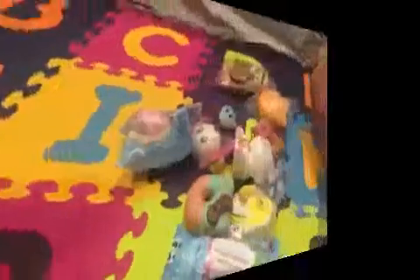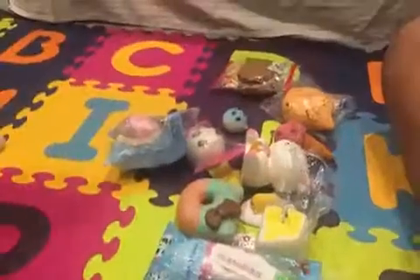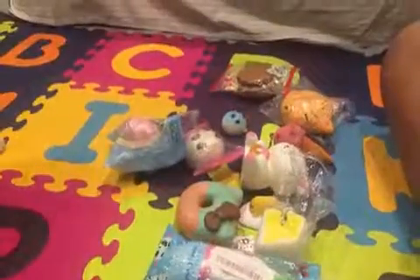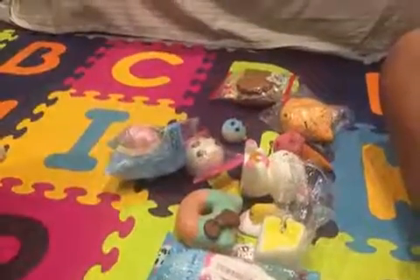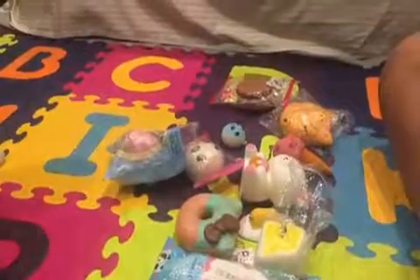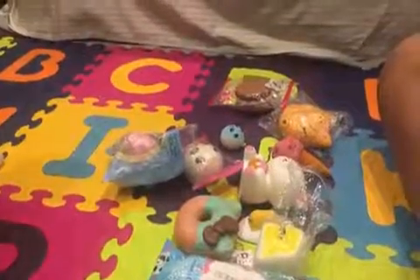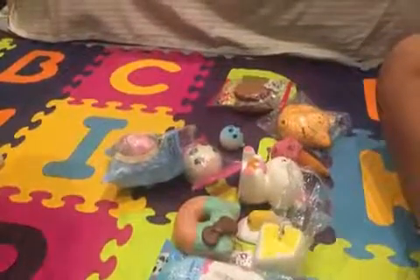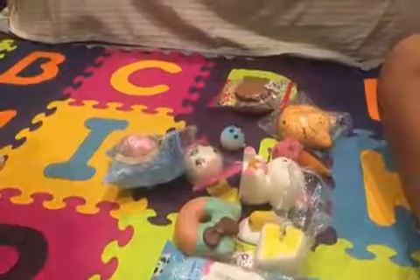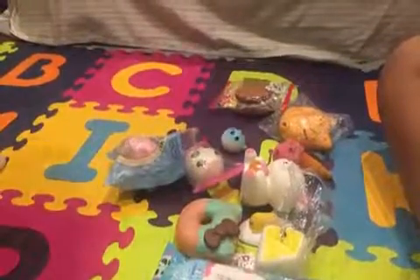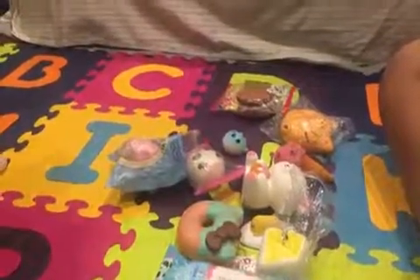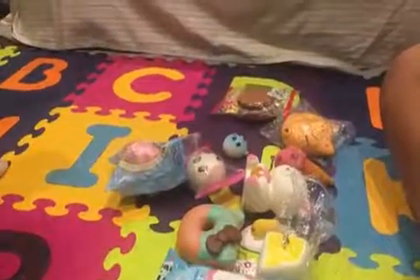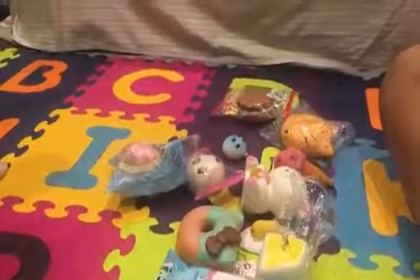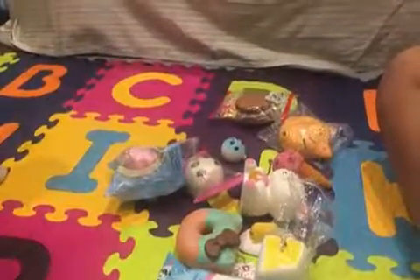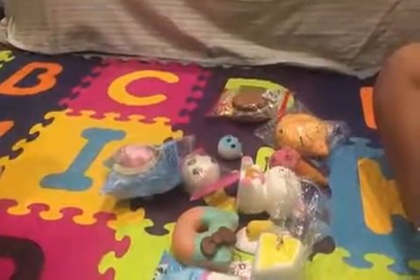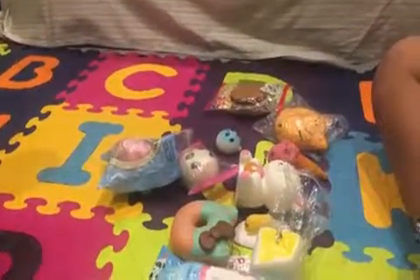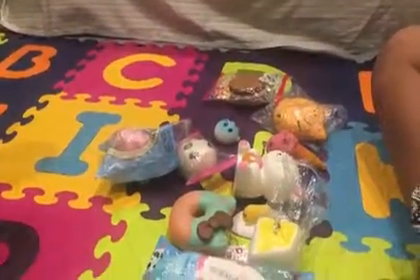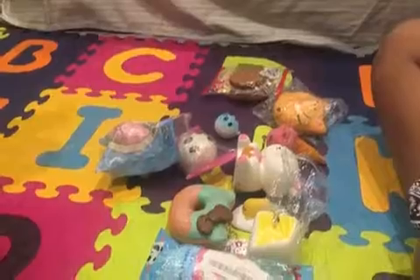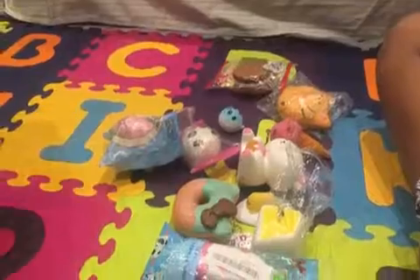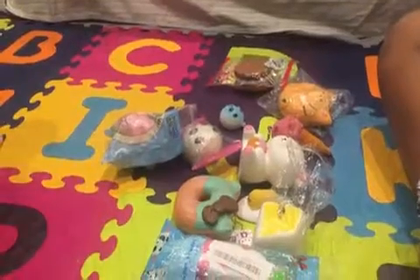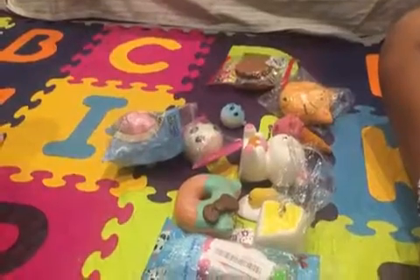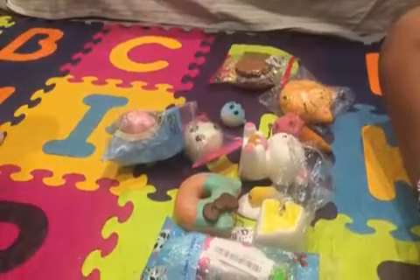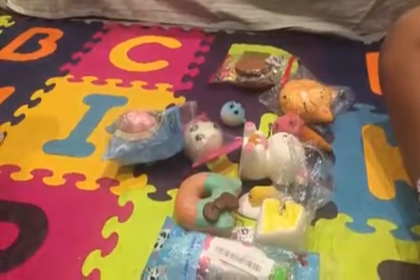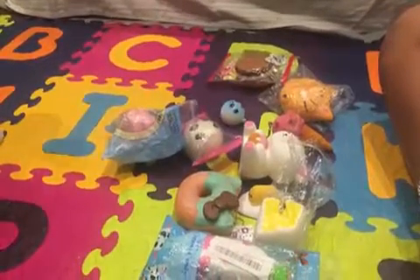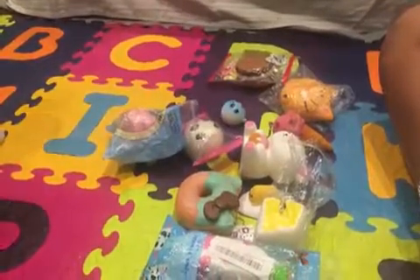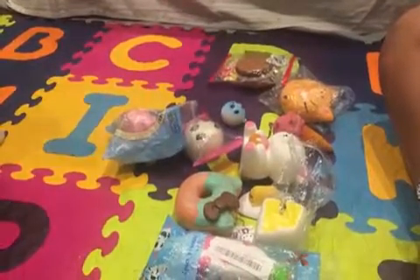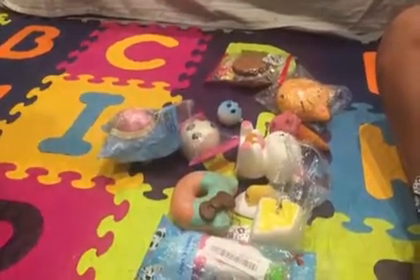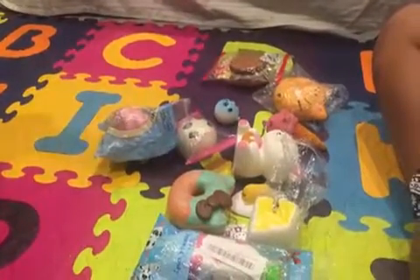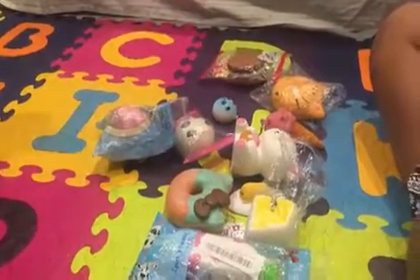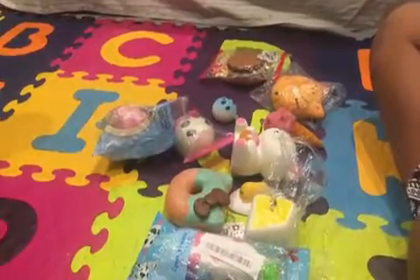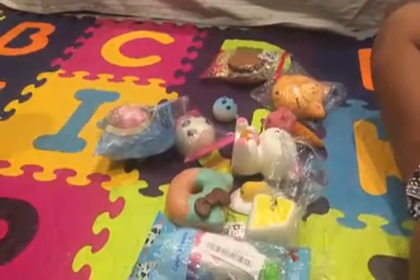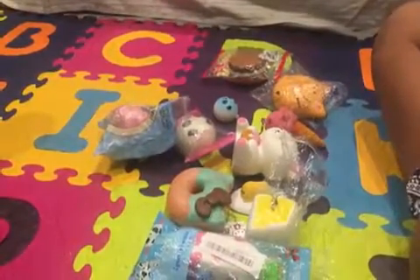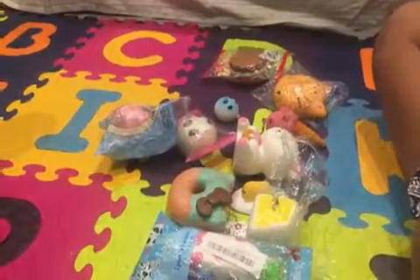Hey guys, it's one of the girls from Macaroon Girls, and today I have a special guest with me, which is my cousin, and she's going to show her squishy collection.